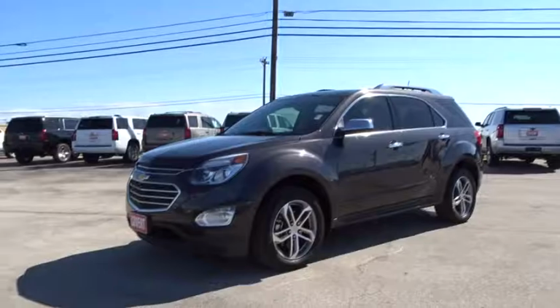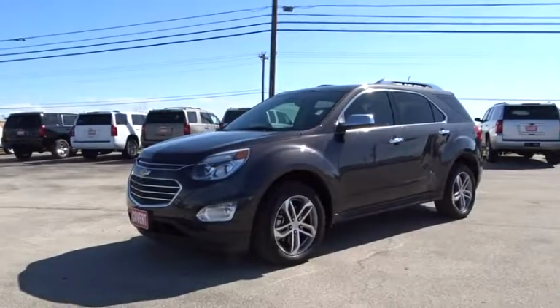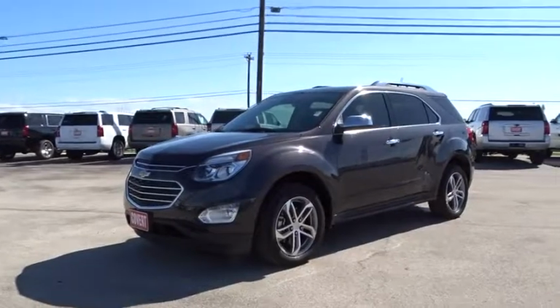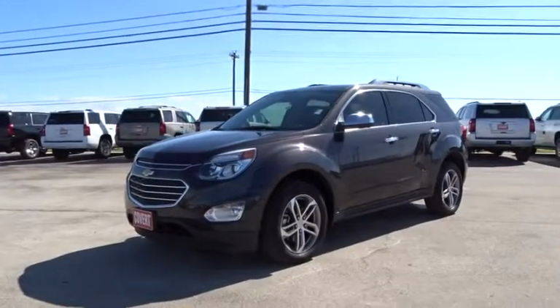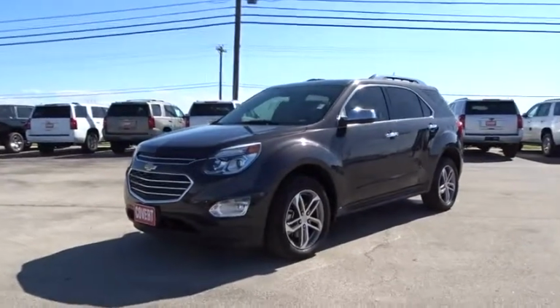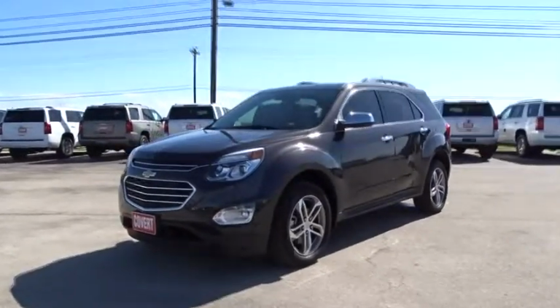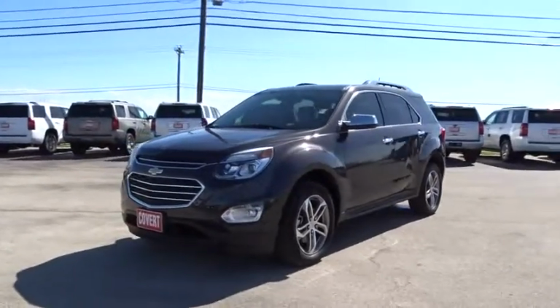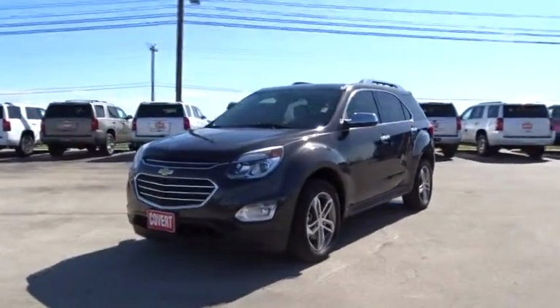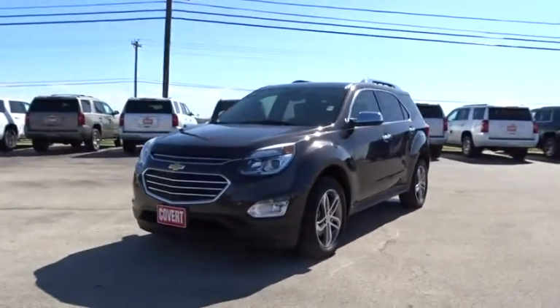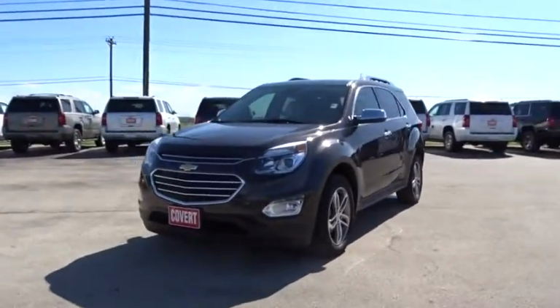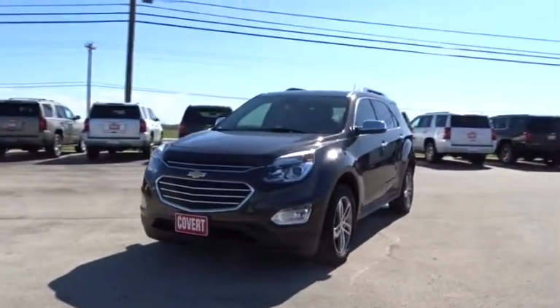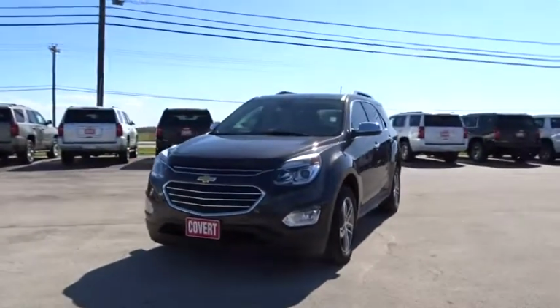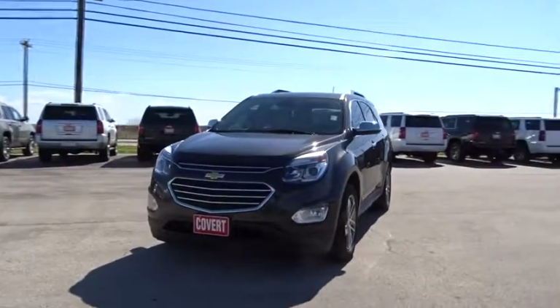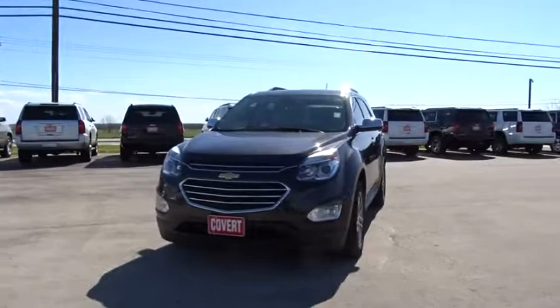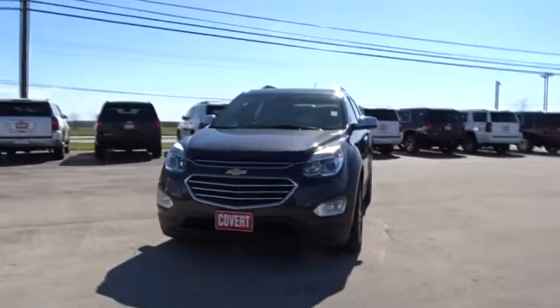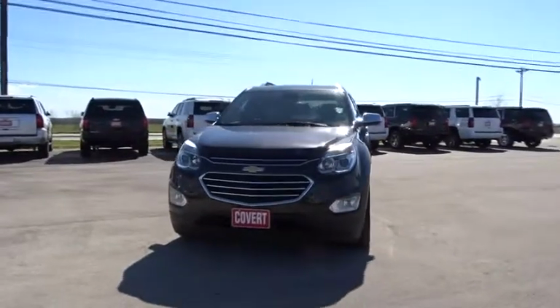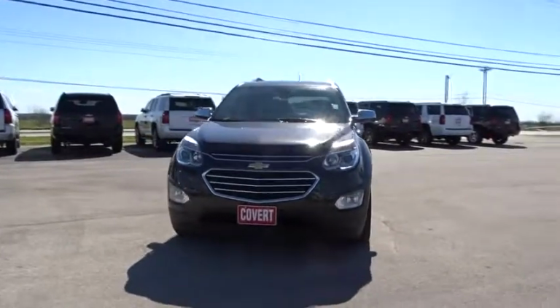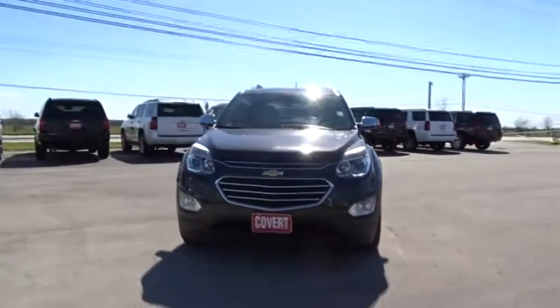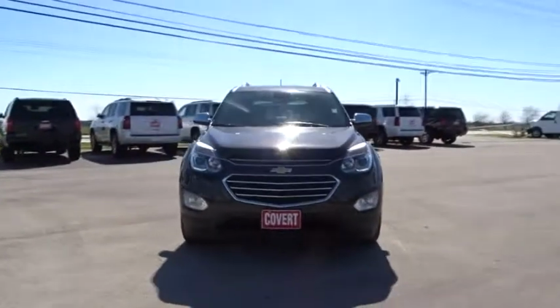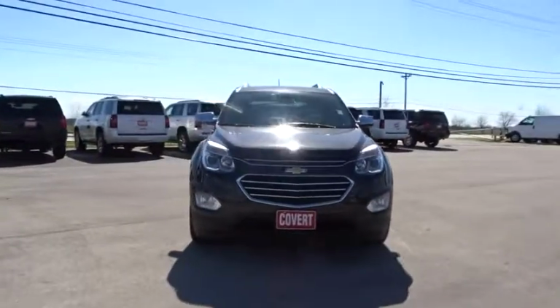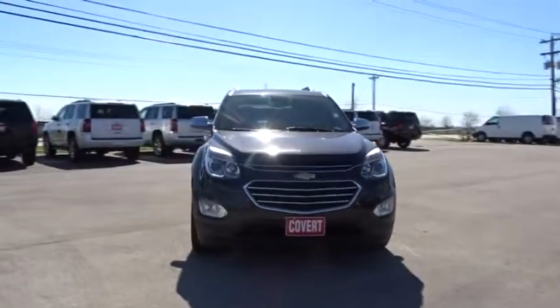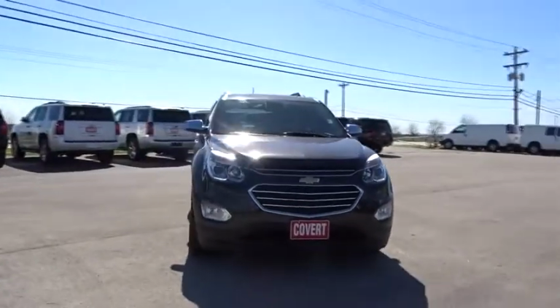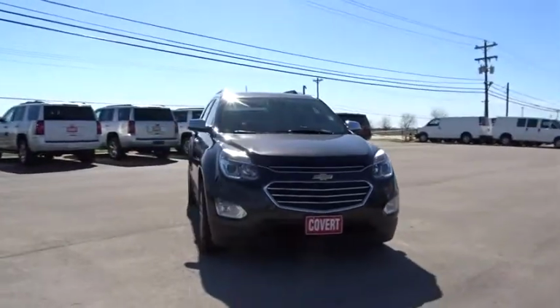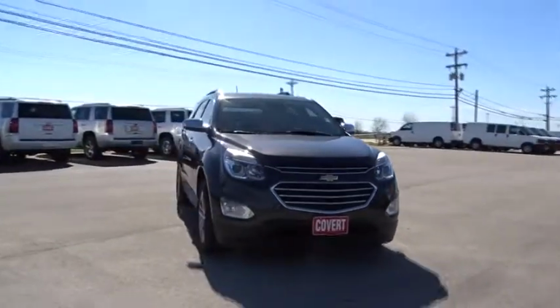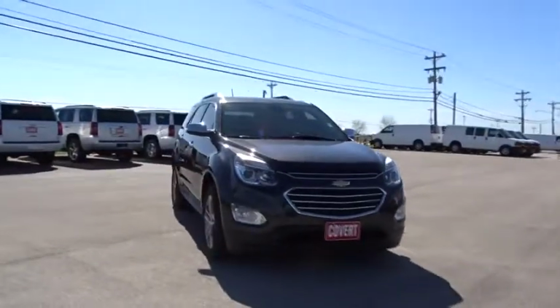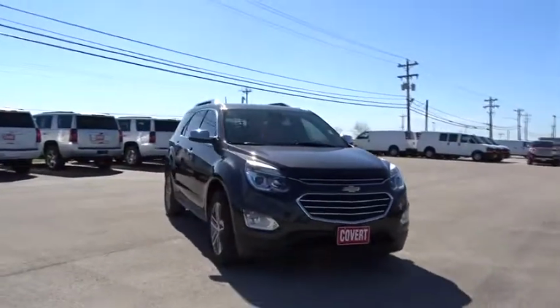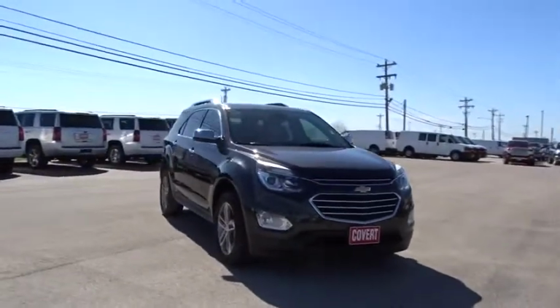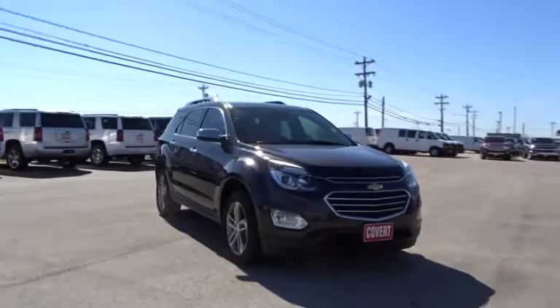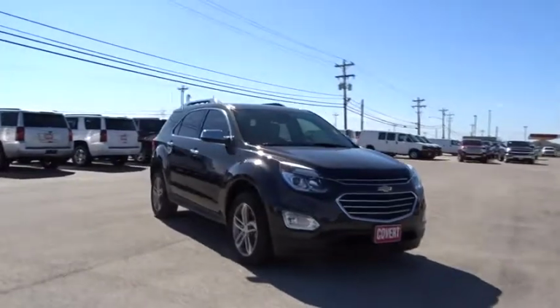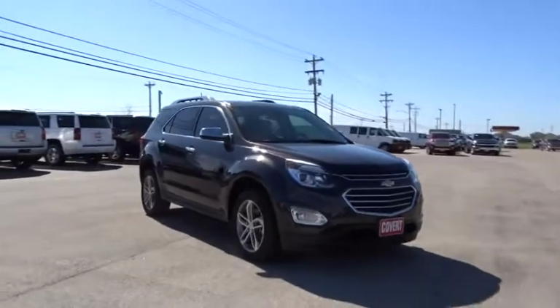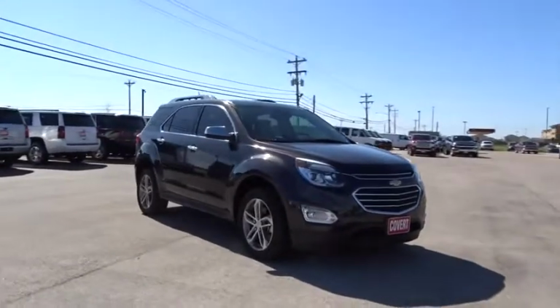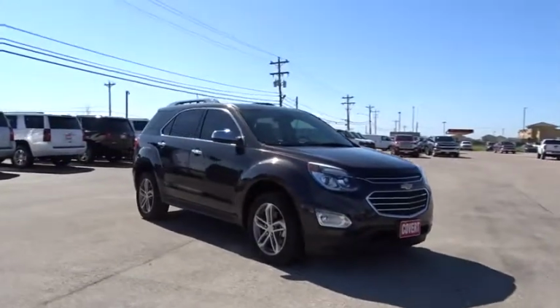The 2016 Chevrolet Equinox. Fuel efficiency, safety, and value equals the Chevy Equinox. This vehicle has less than 65,000 miles. Here are some of this vehicle's great options.